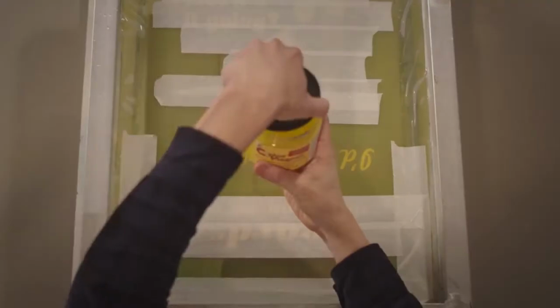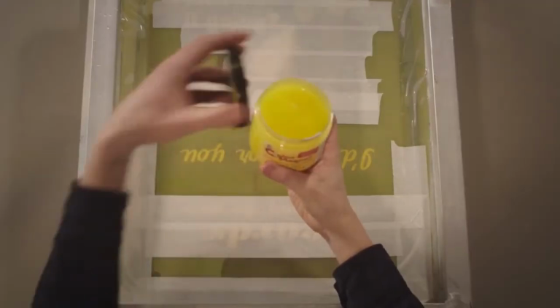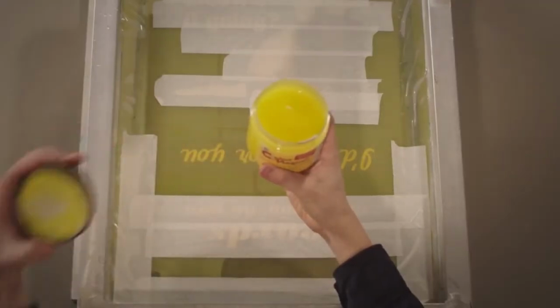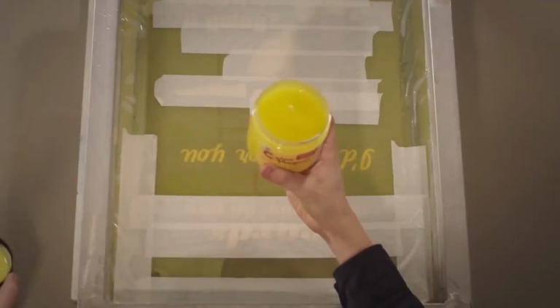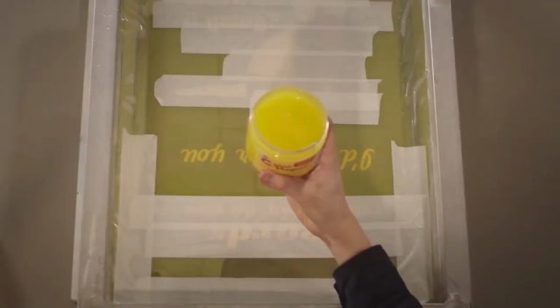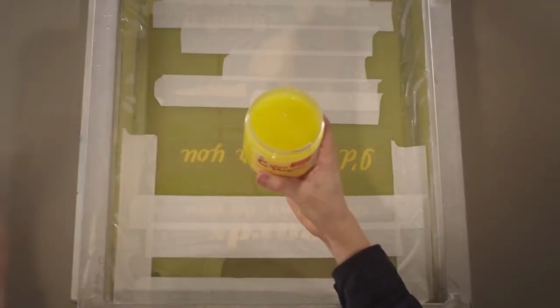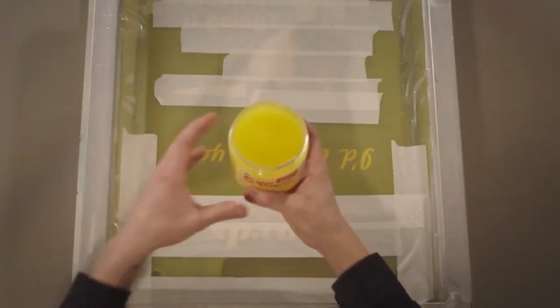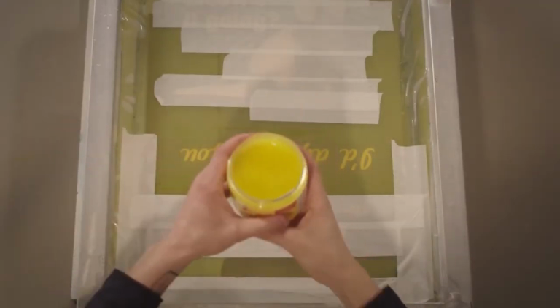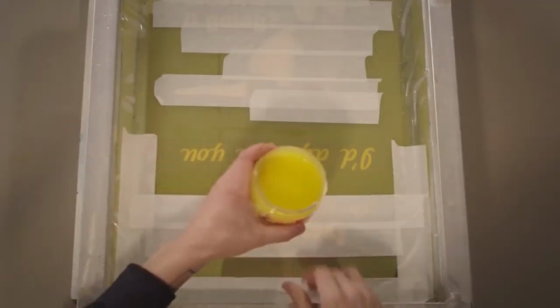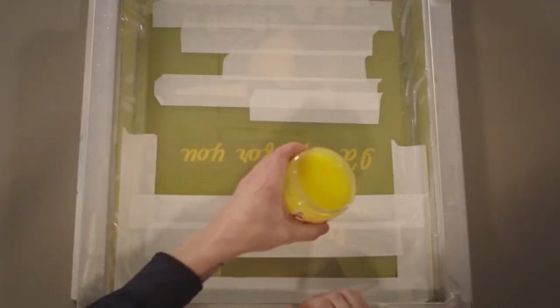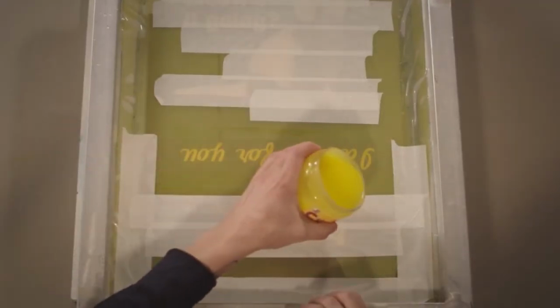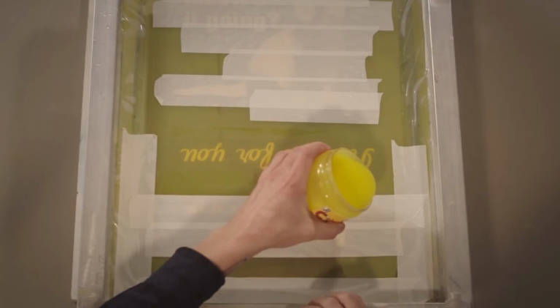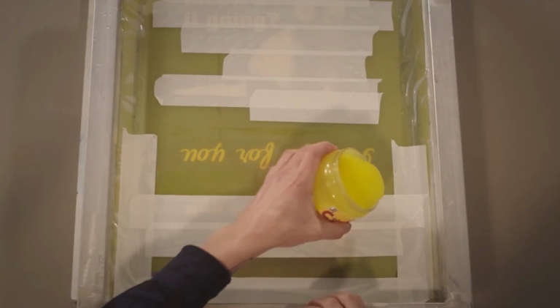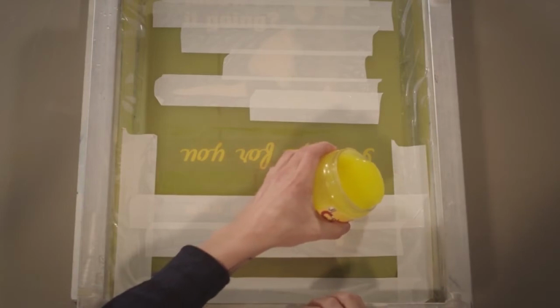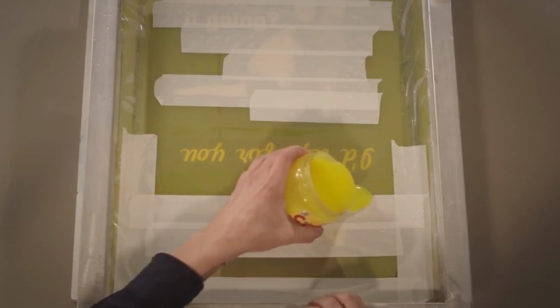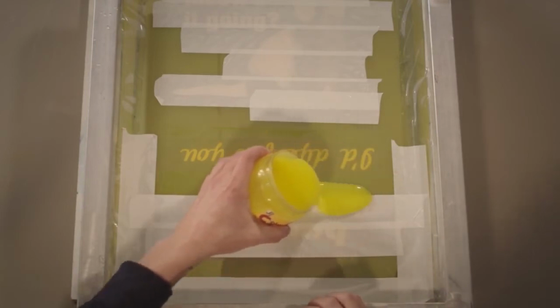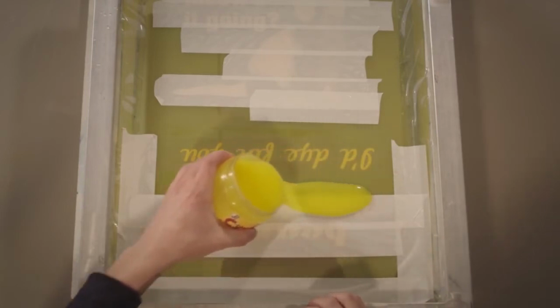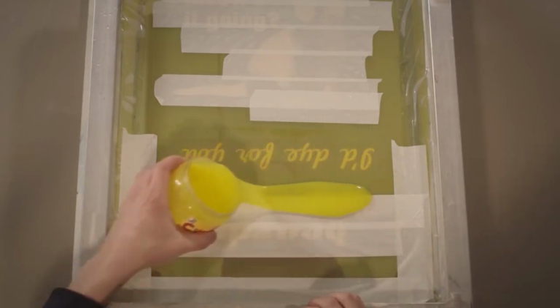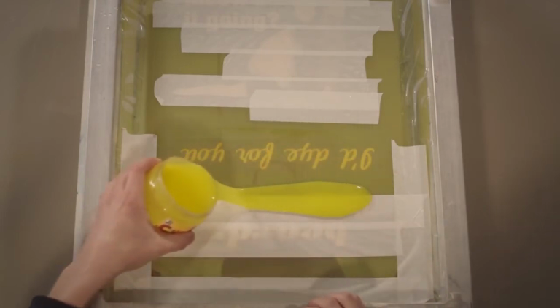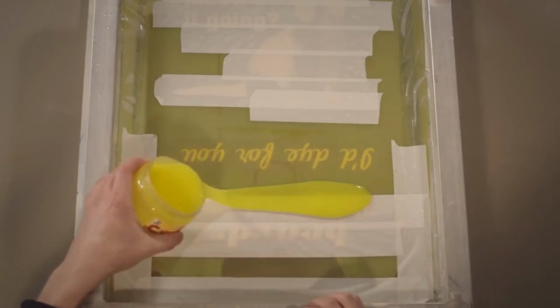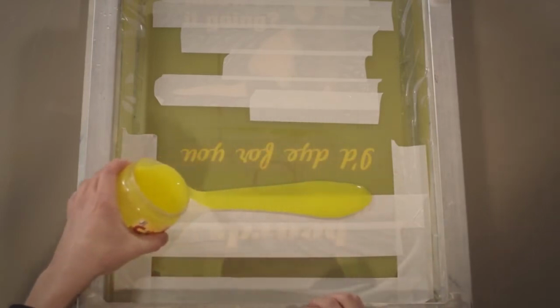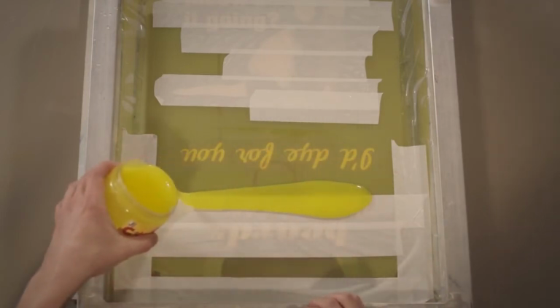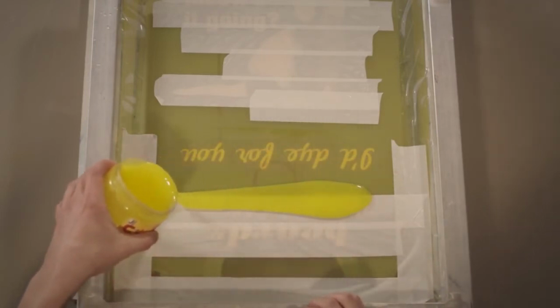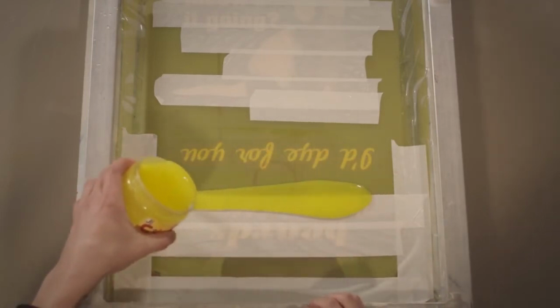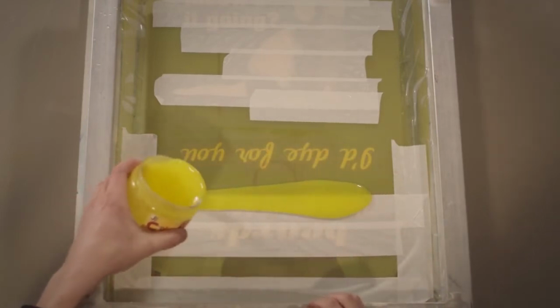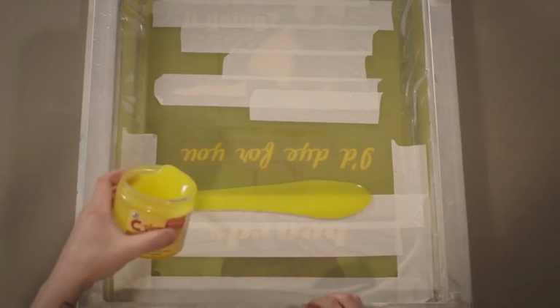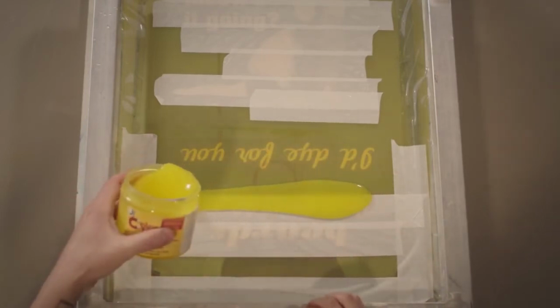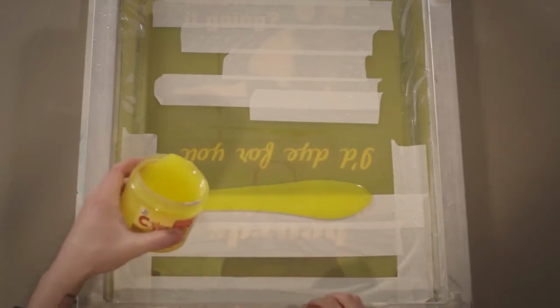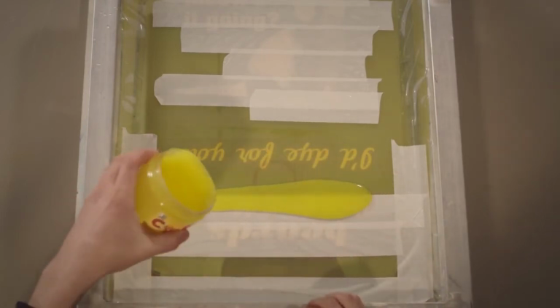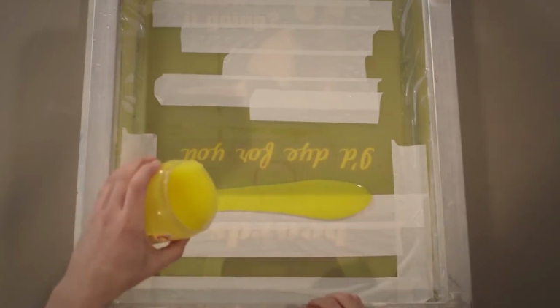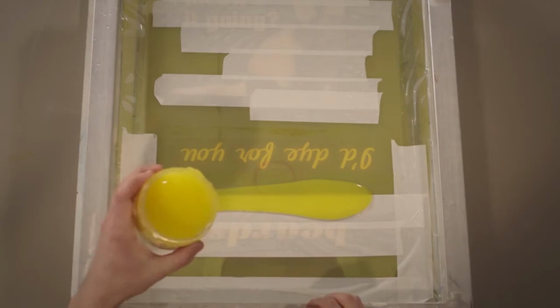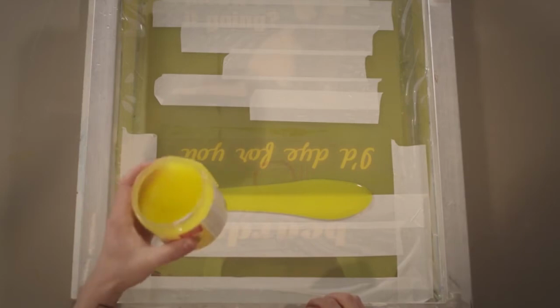Color Magnet is a dye attractant and lays down a clear transparent yellow. This color is for ease of use only and will not affect the dyes it attracts.